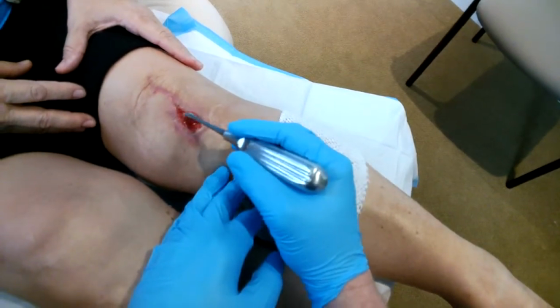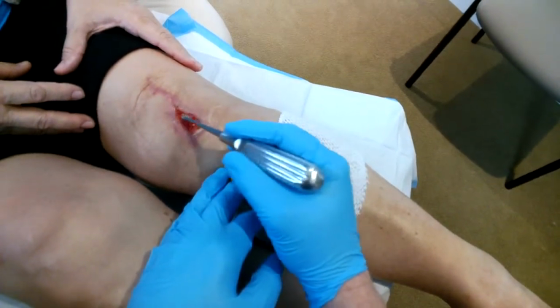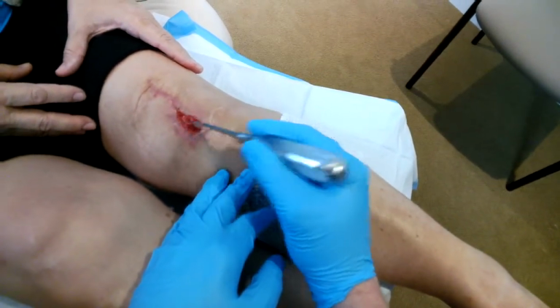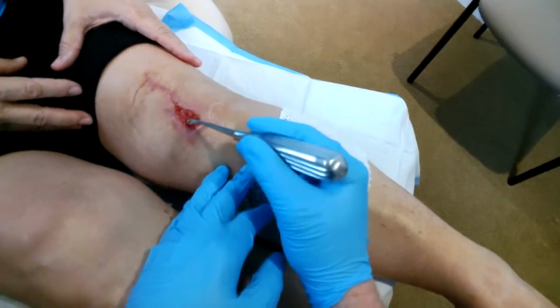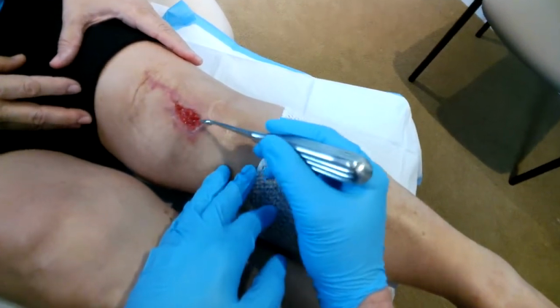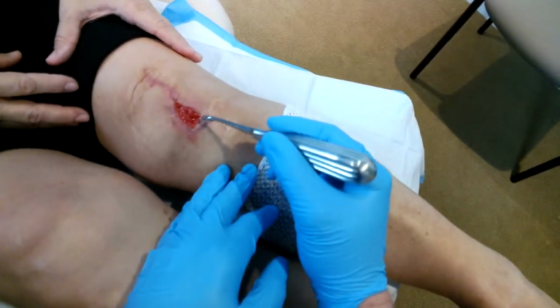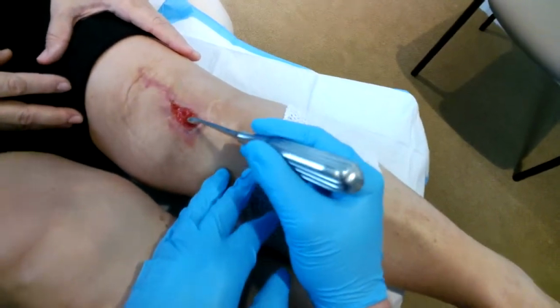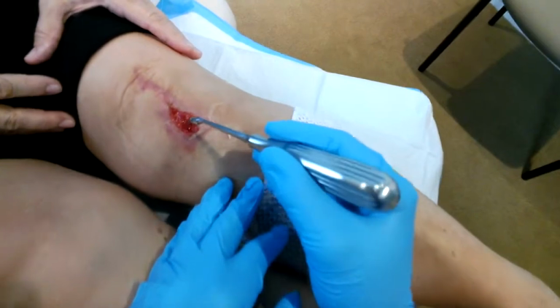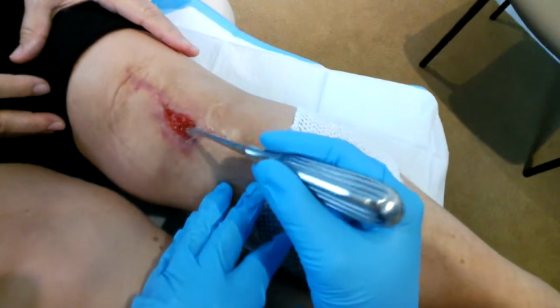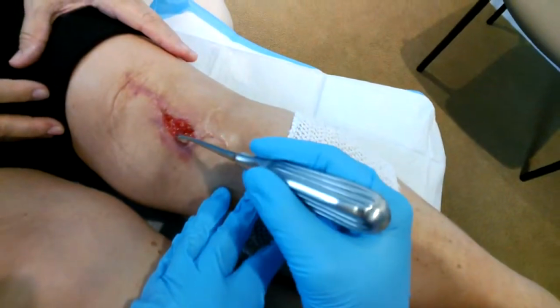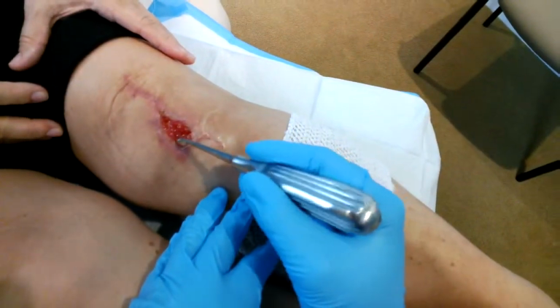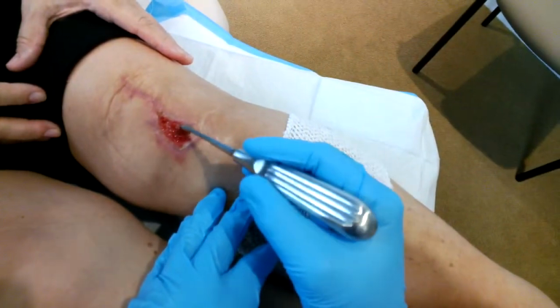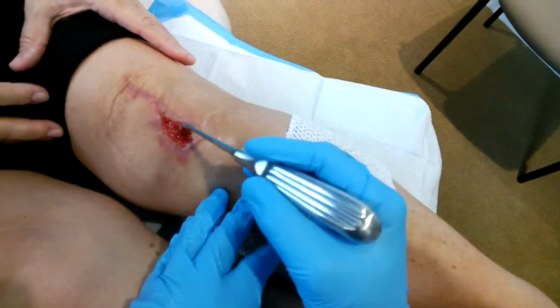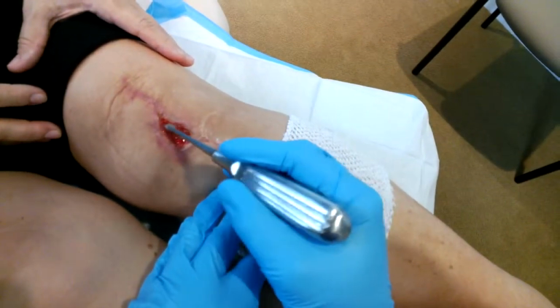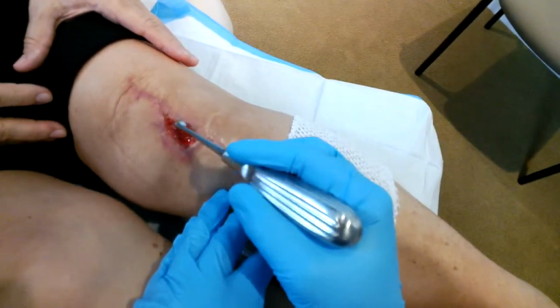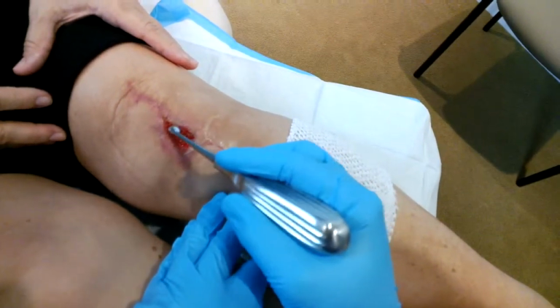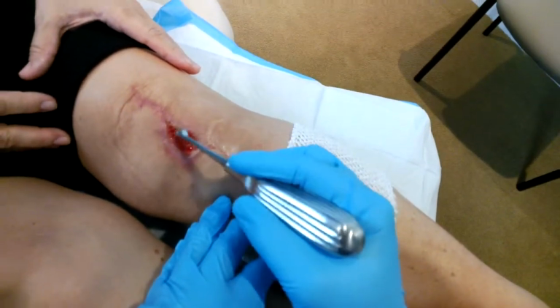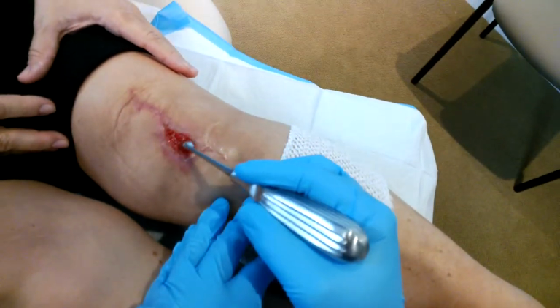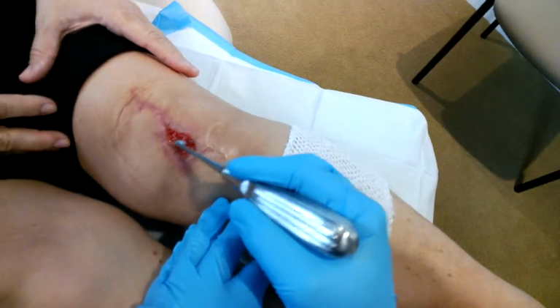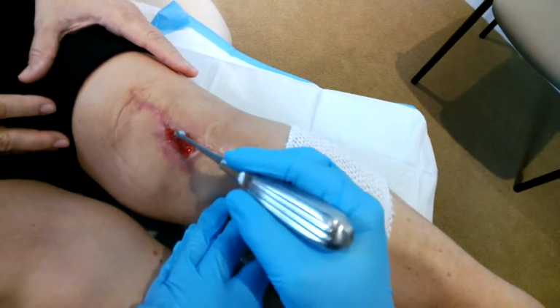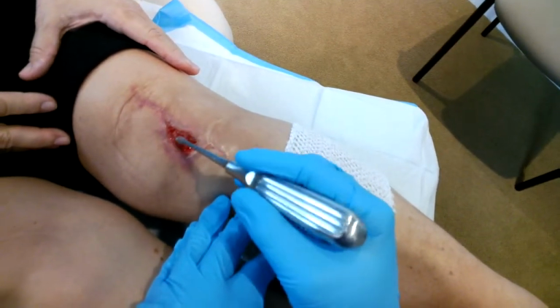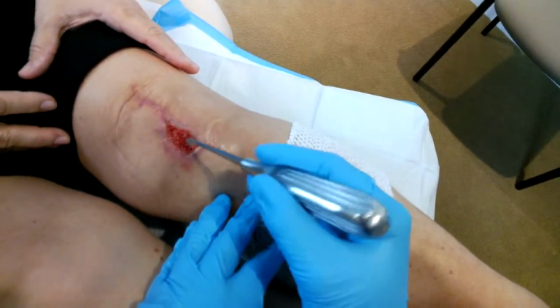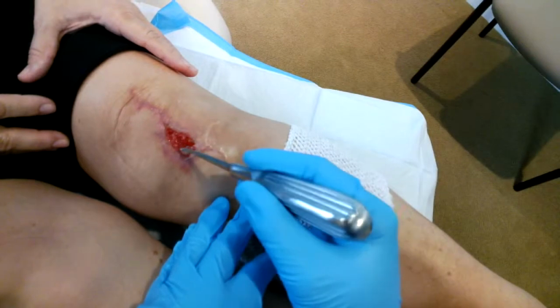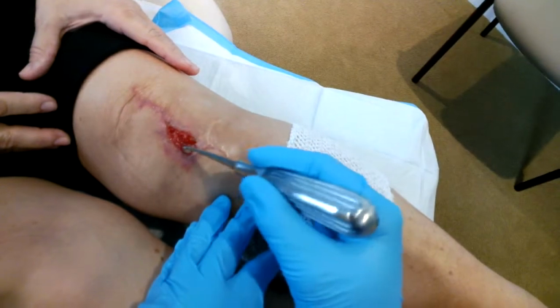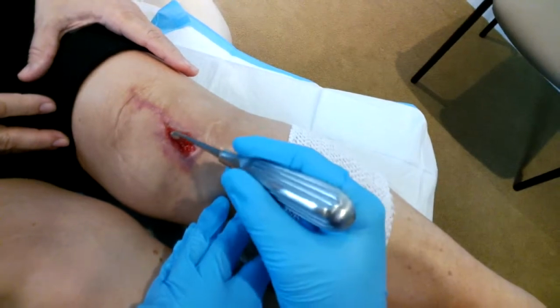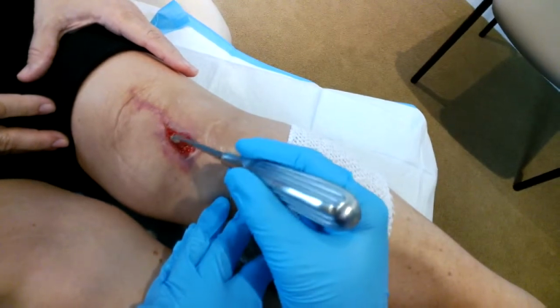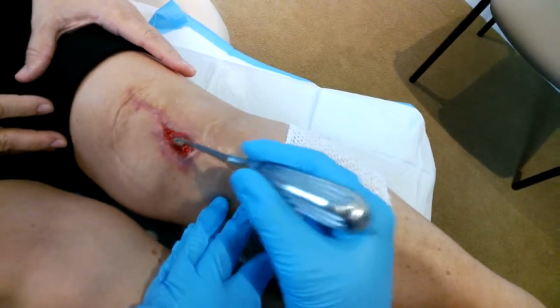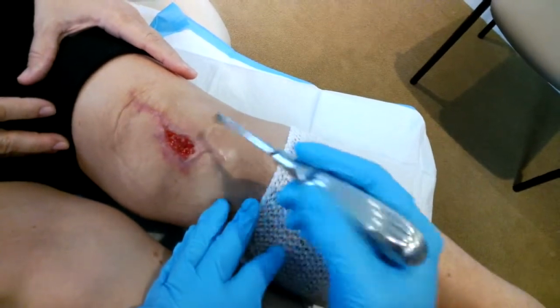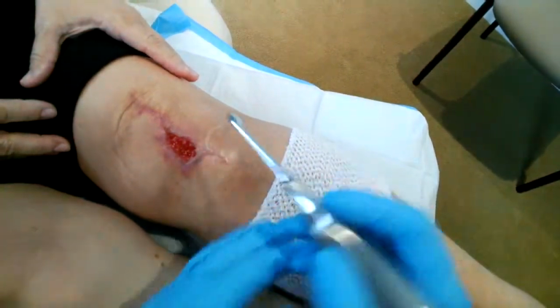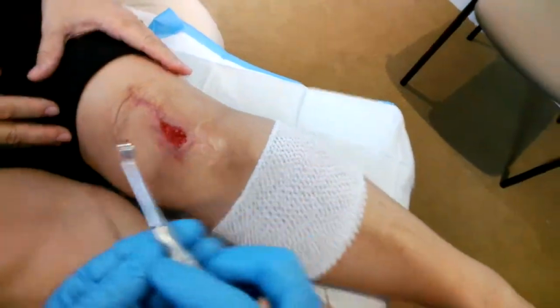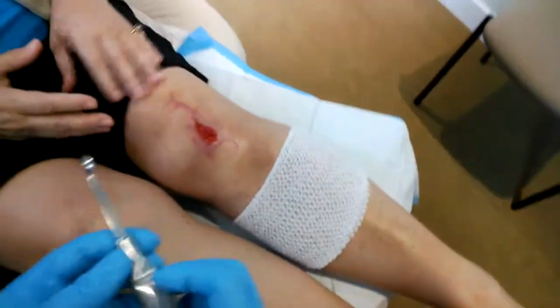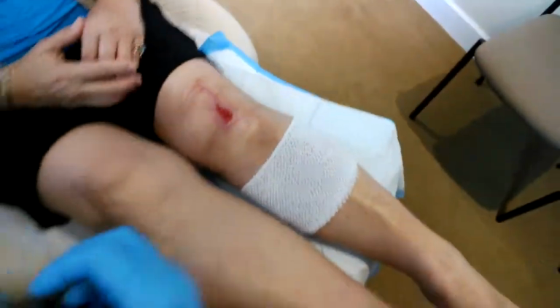That looks good there. You can just see that little bit of bleeding — it's all nice and healthy. The wound vac is going to help accelerate this wound to heal, and eventually we'll put on the skin graft.